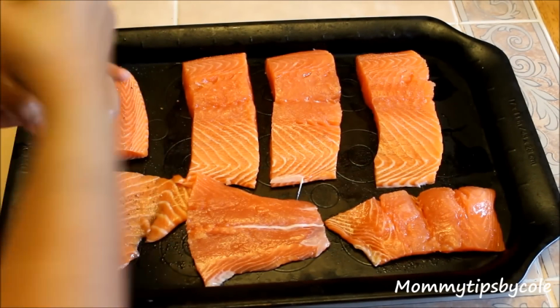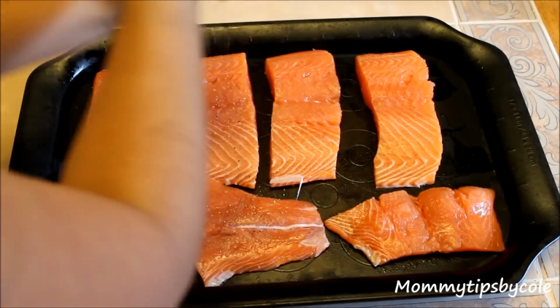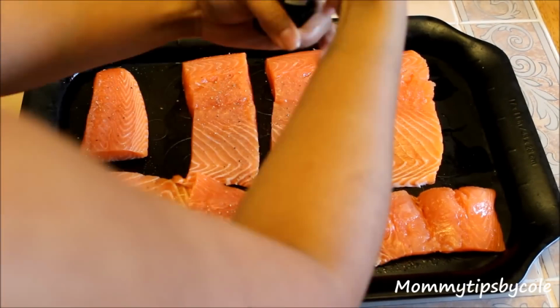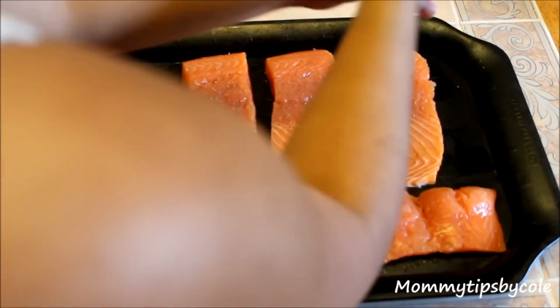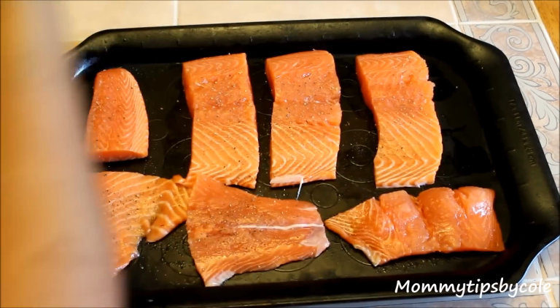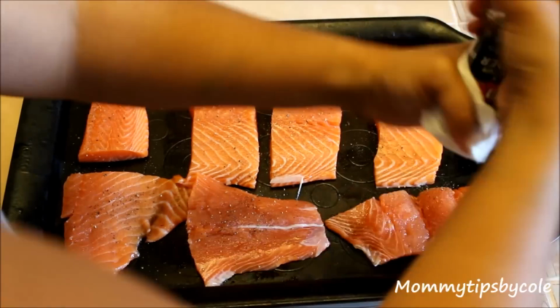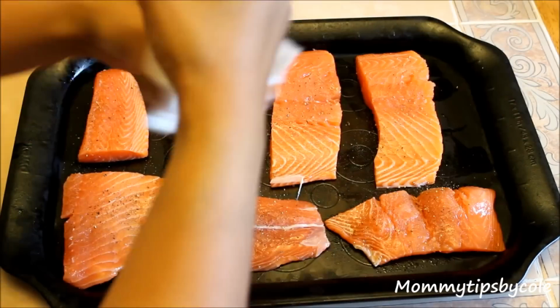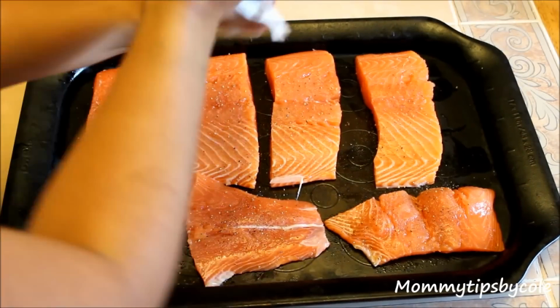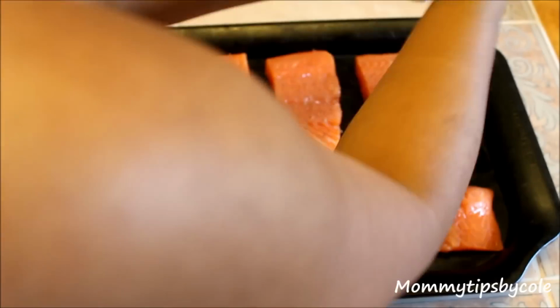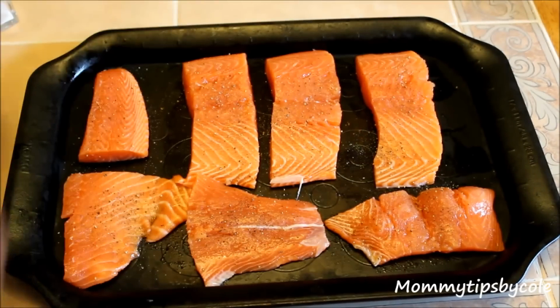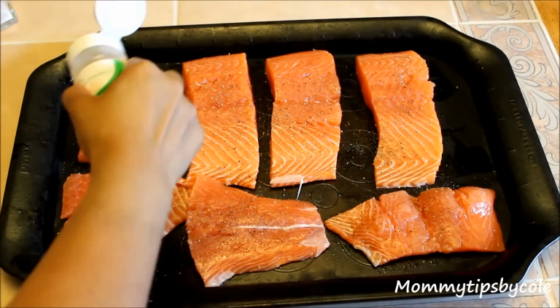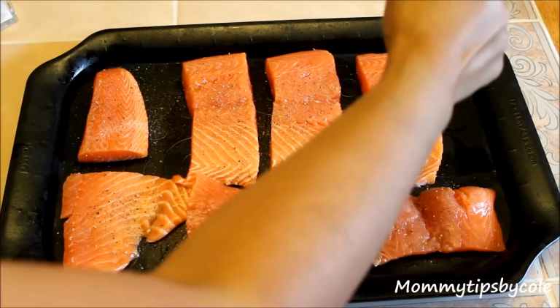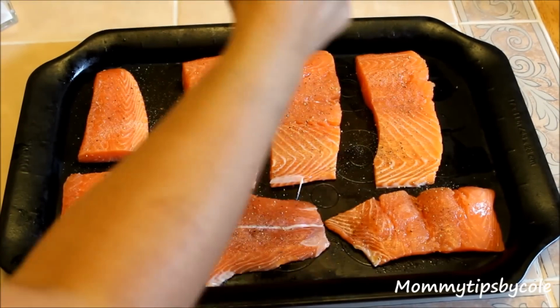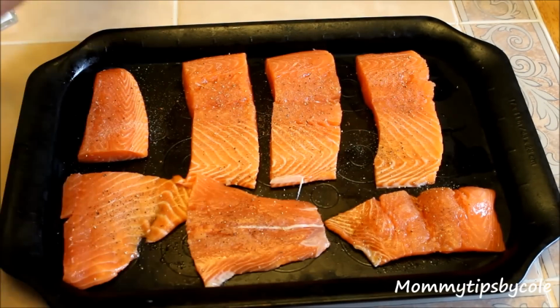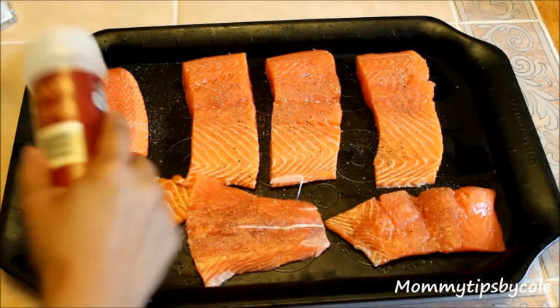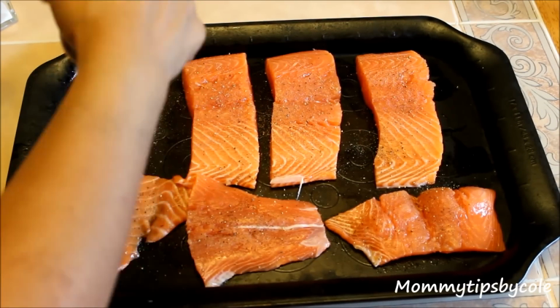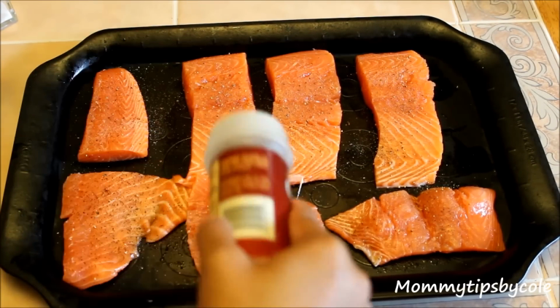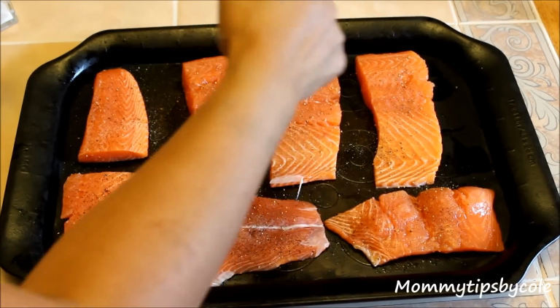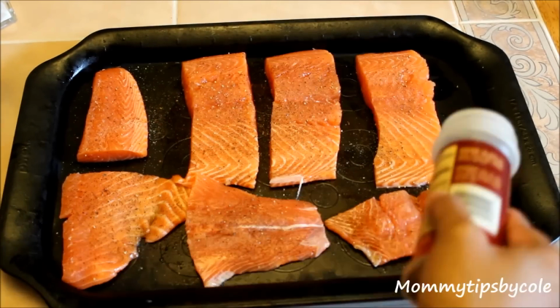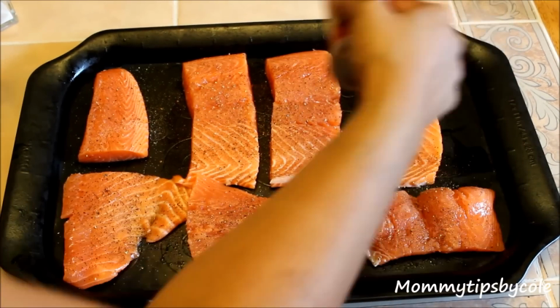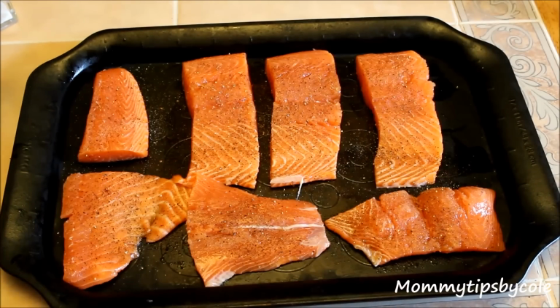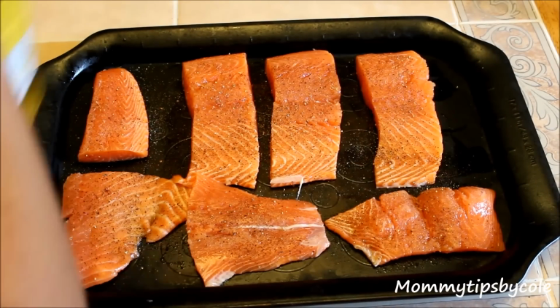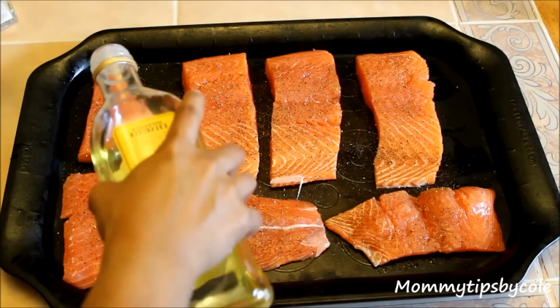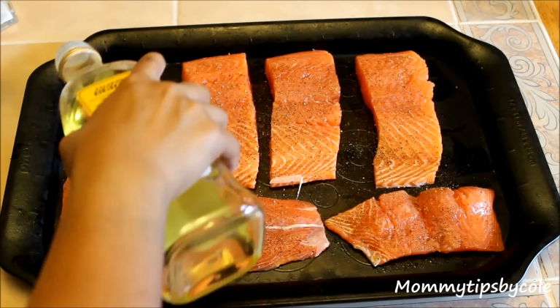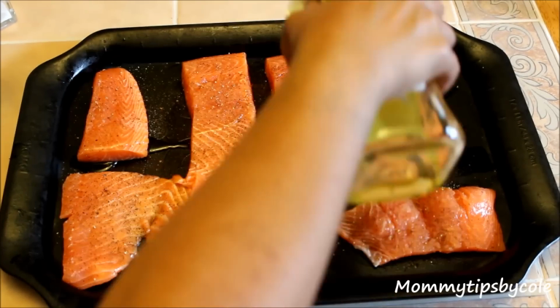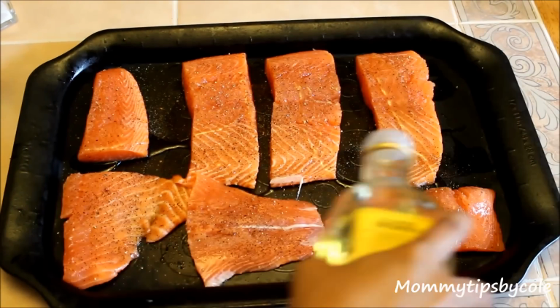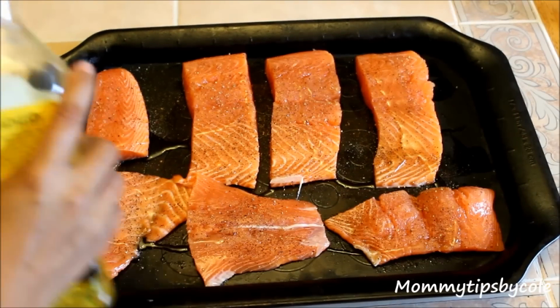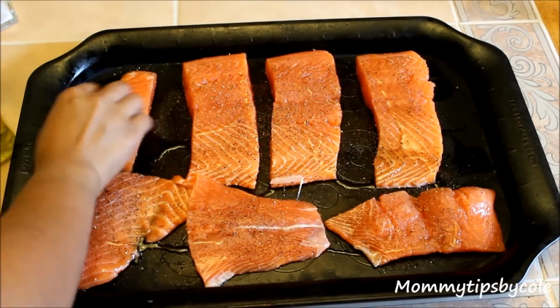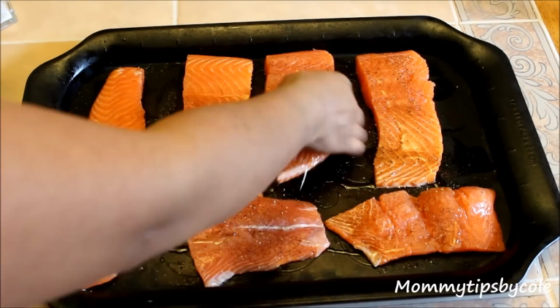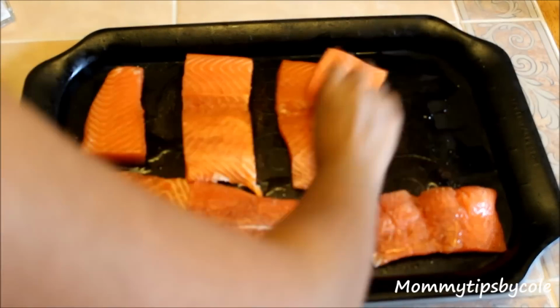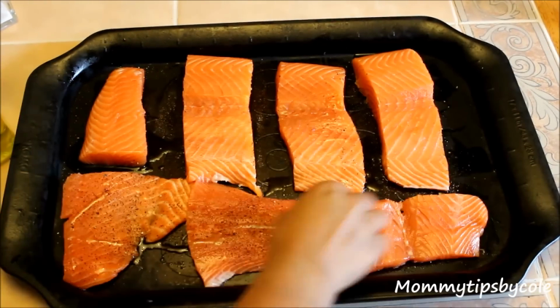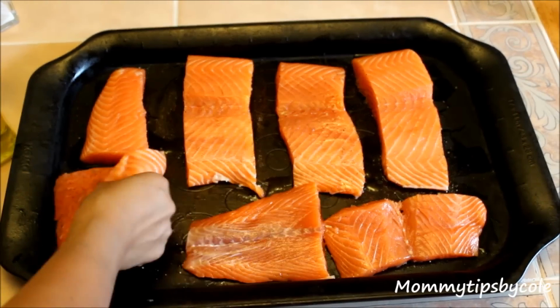You'll want to add all of your seasonings to your desired liking, and if the flip side of the salmon doesn't have skin on it, you can definitely season that side as well. And of course, after you season everything, you'll want to add a little bit of olive oil.